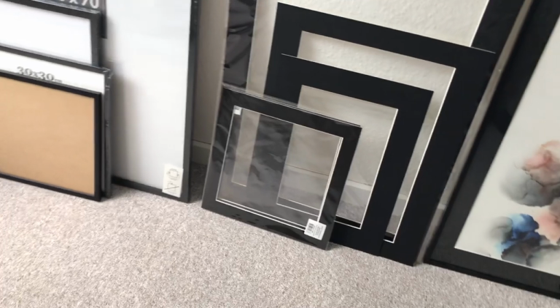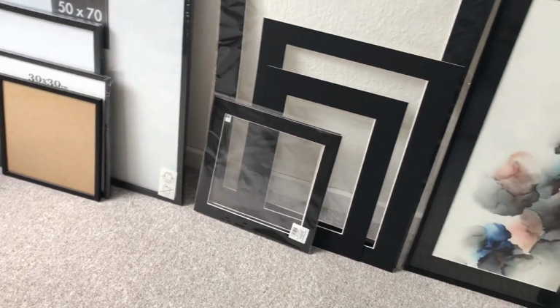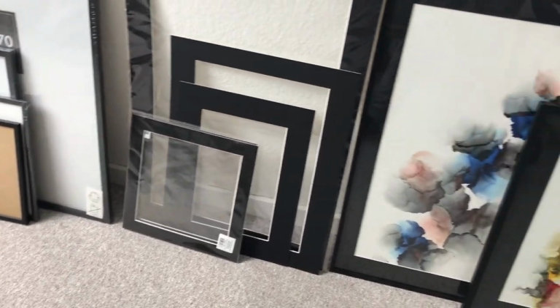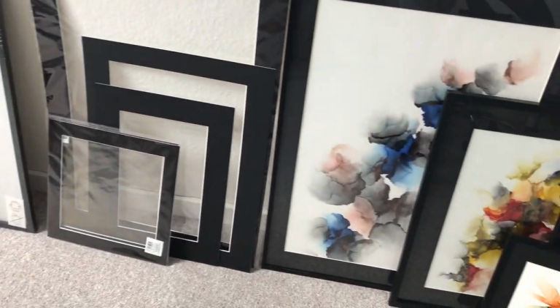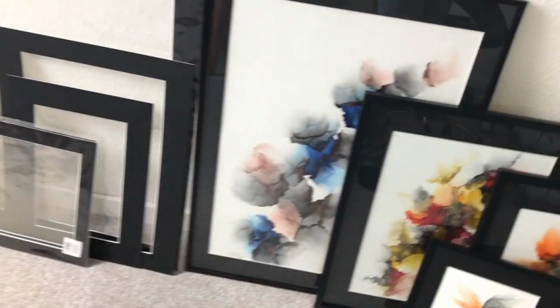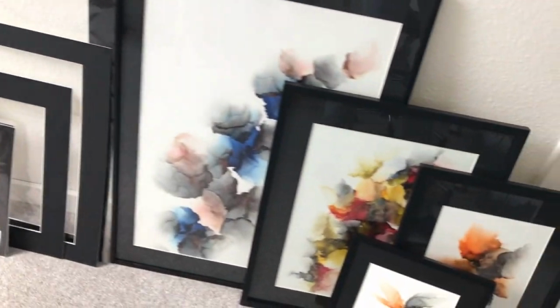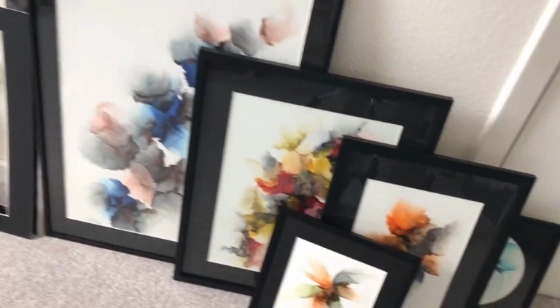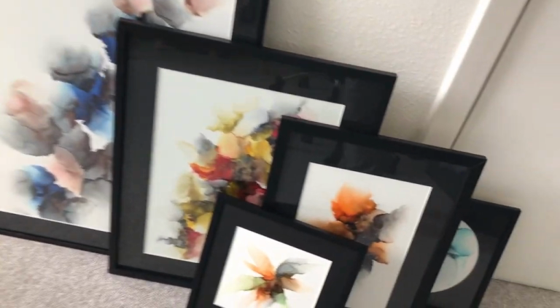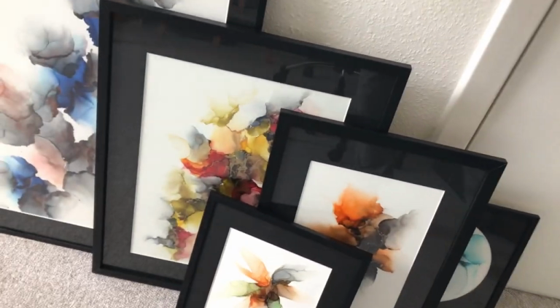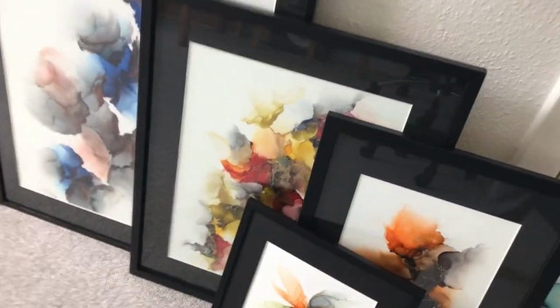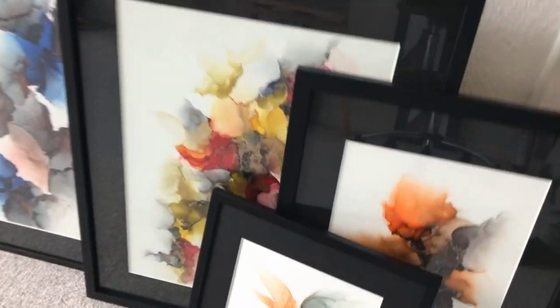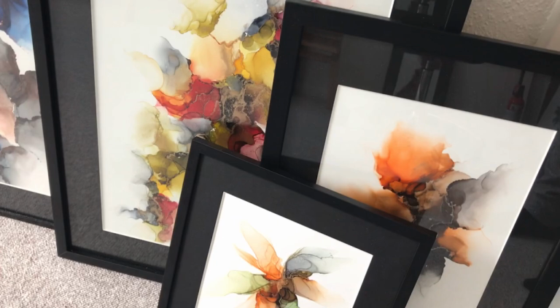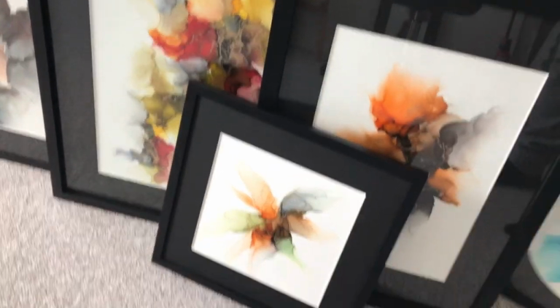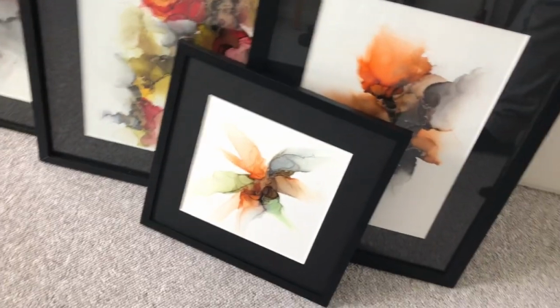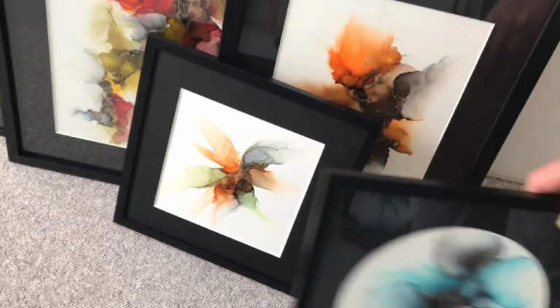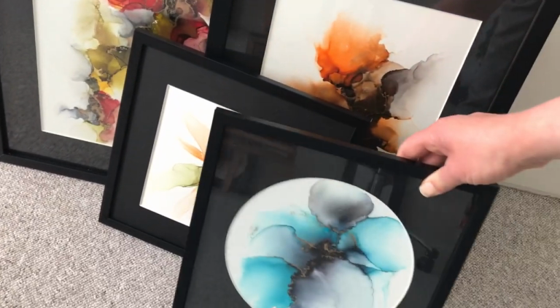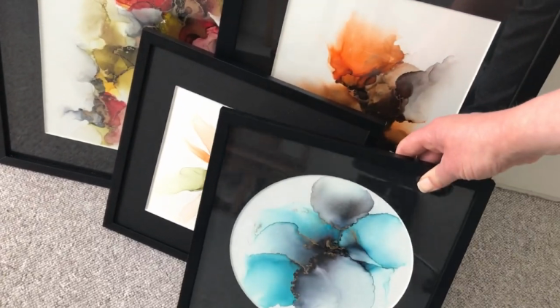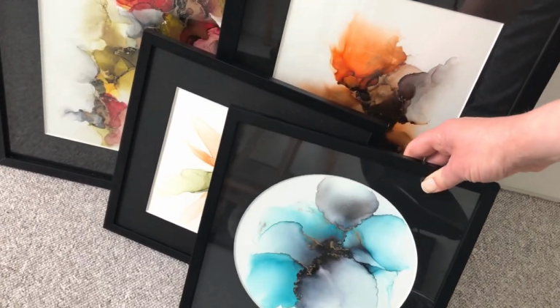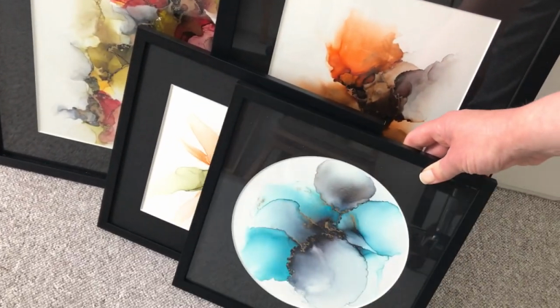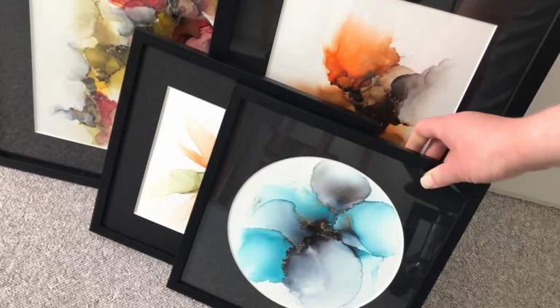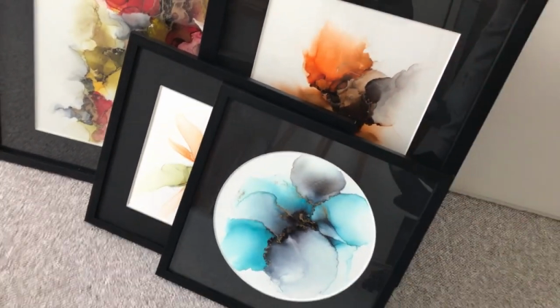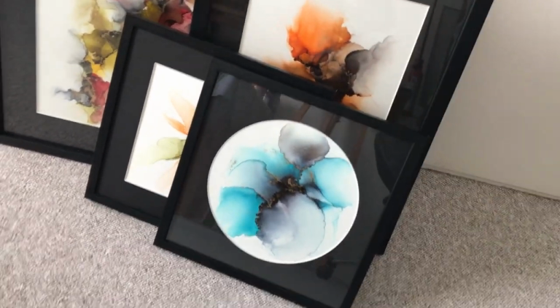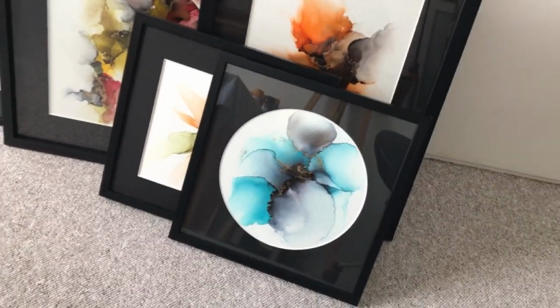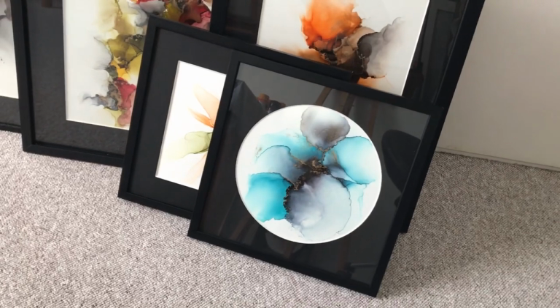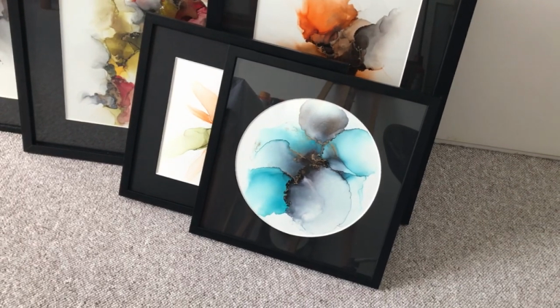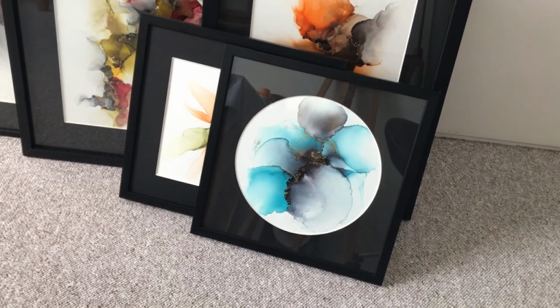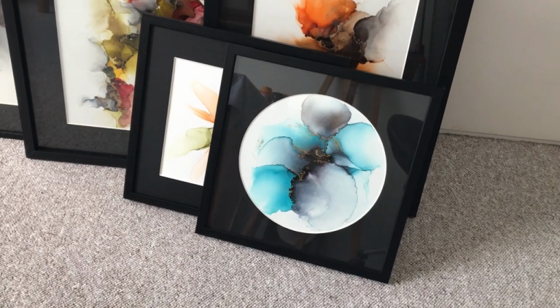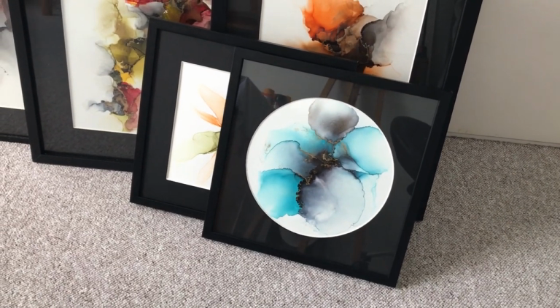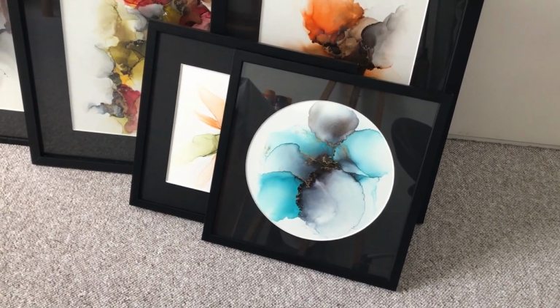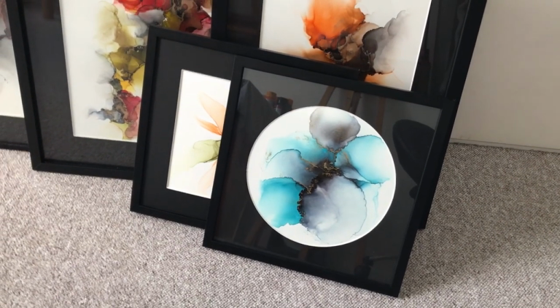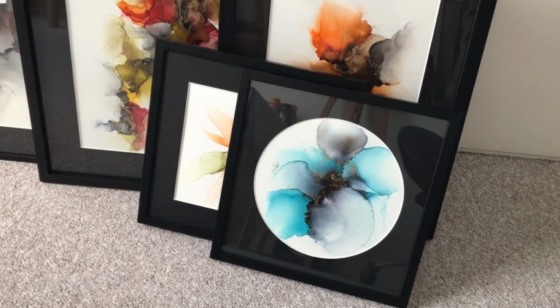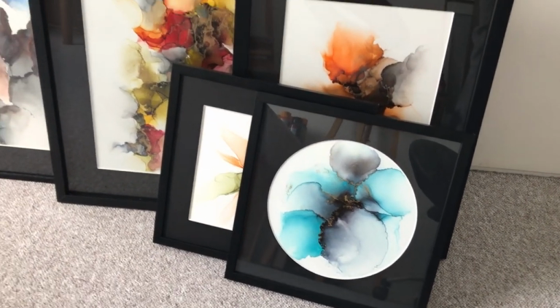The mats you can also get round — I have one over here — which I think is kind of fun. Not everyone likes the round ones but I kind of like them. I think they're fun.